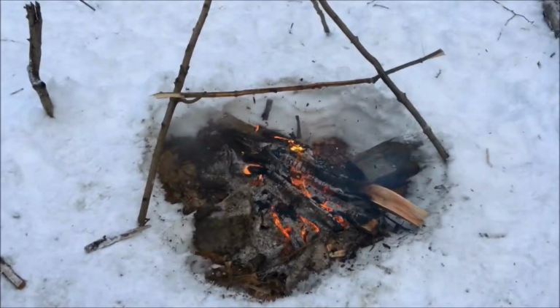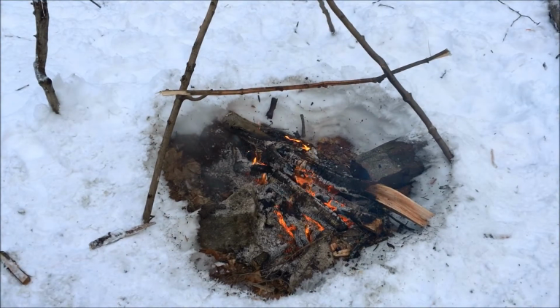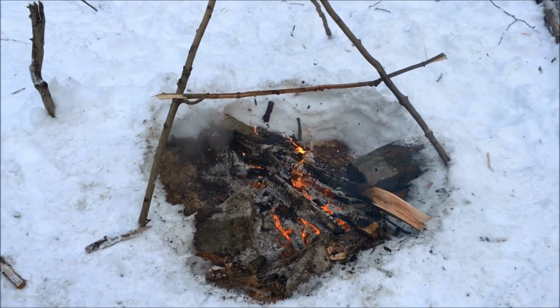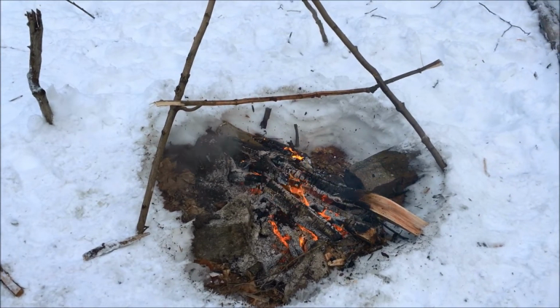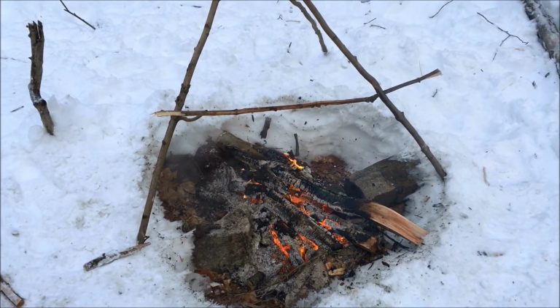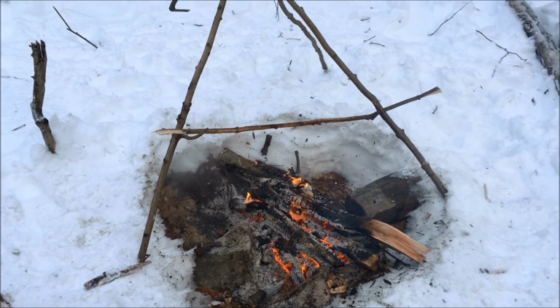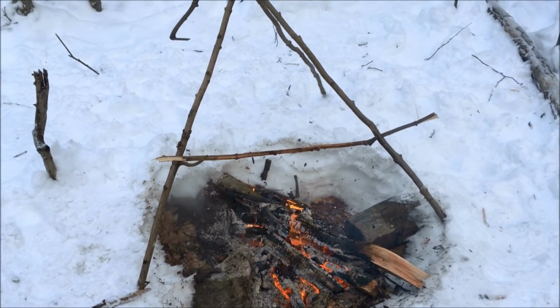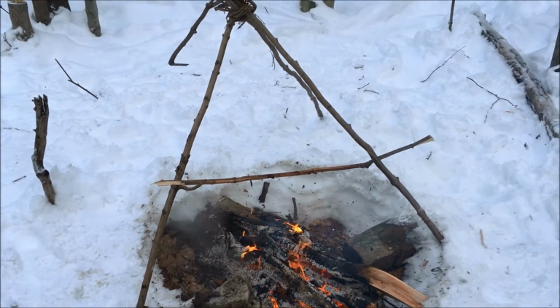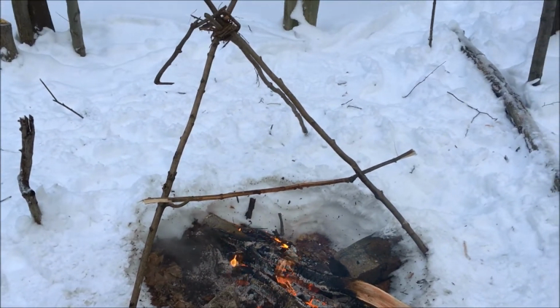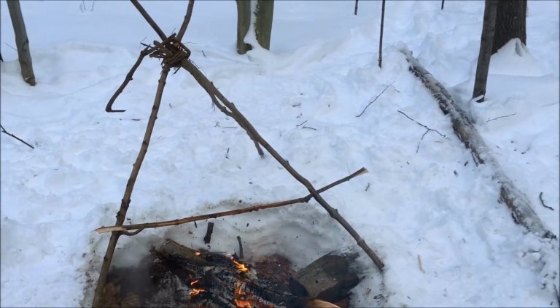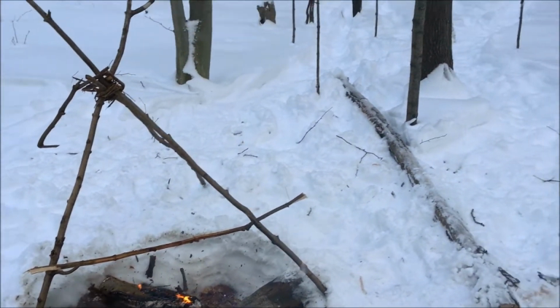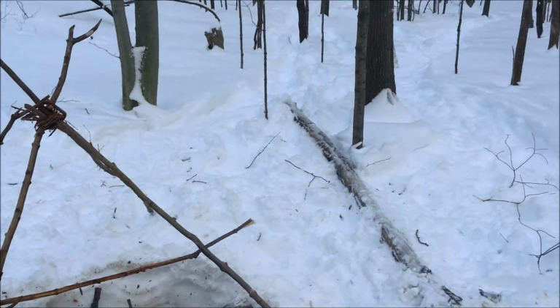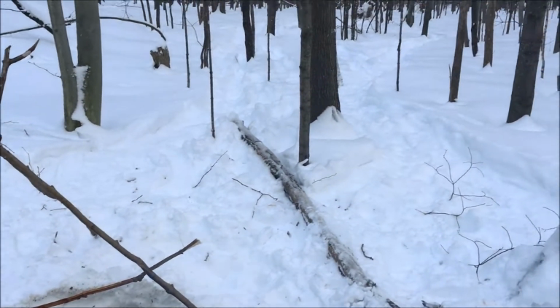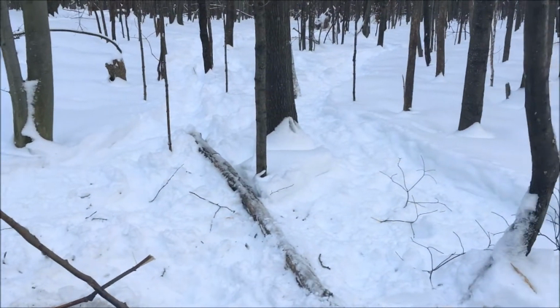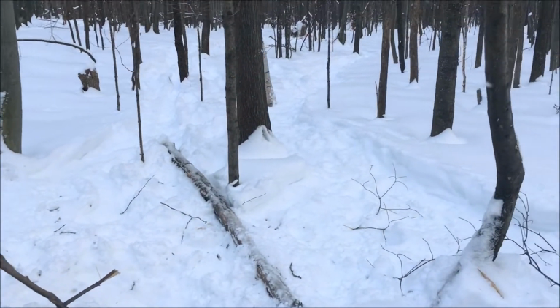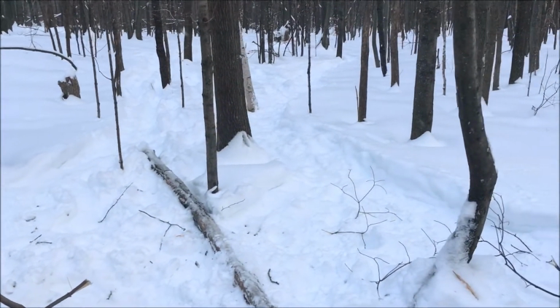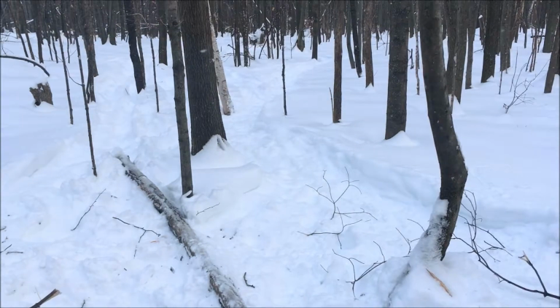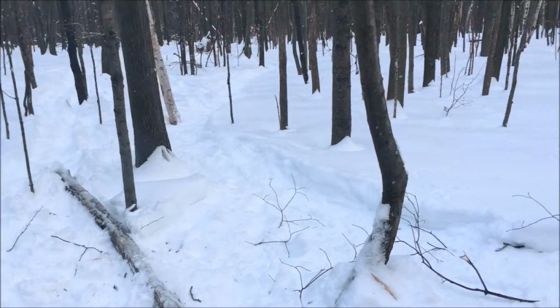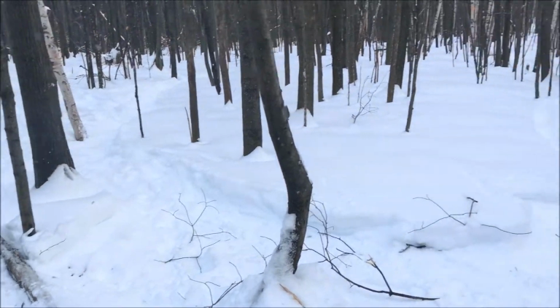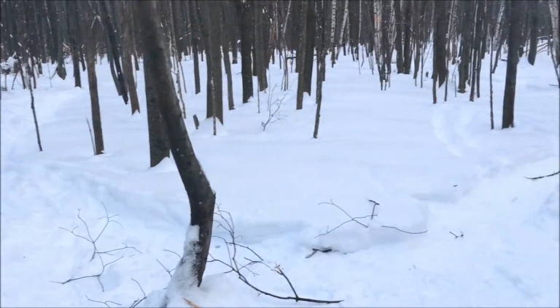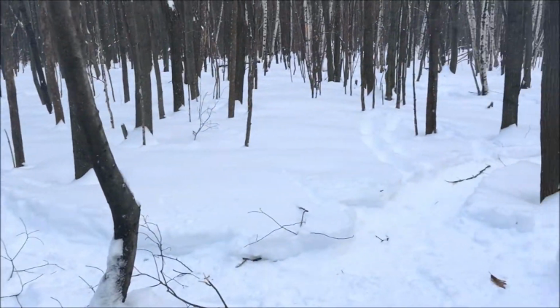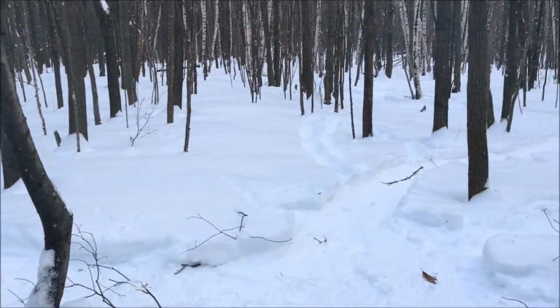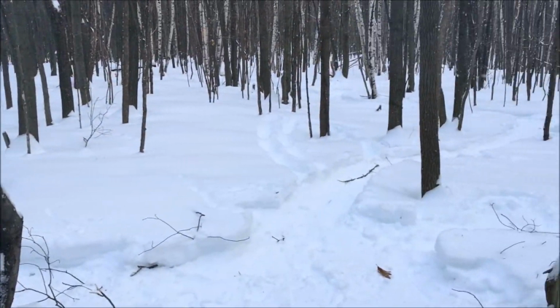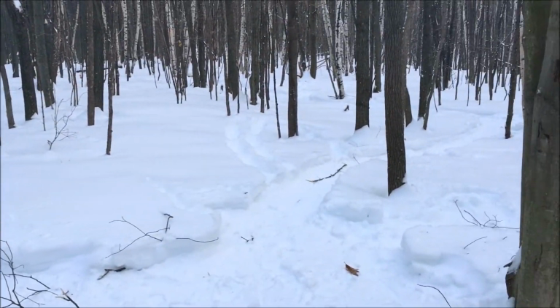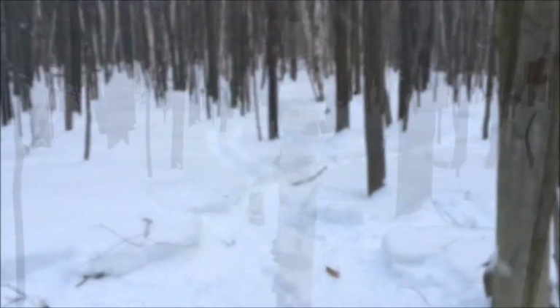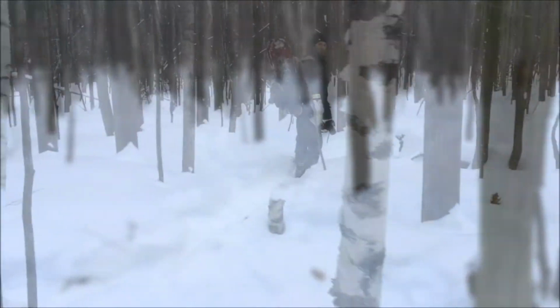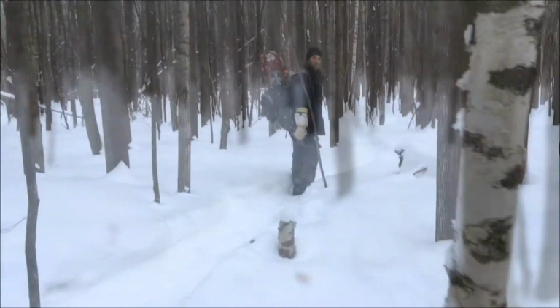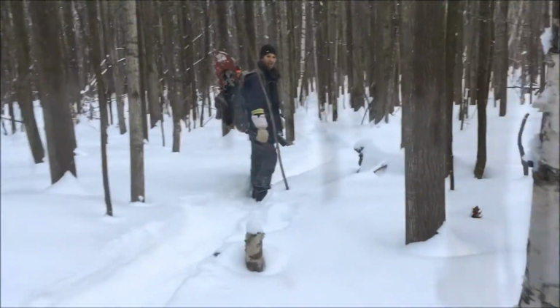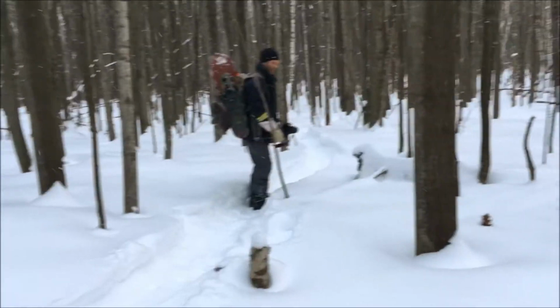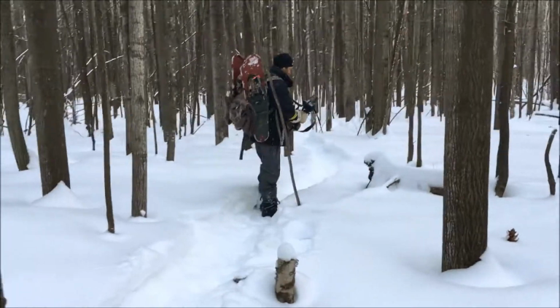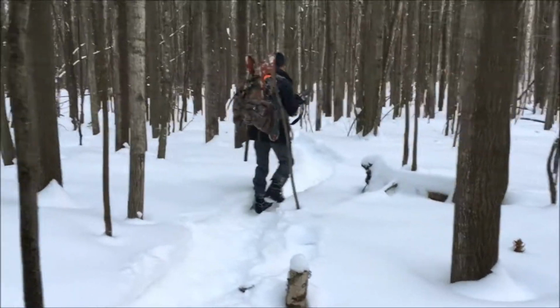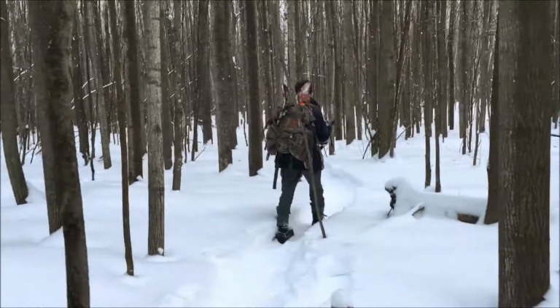The fire is dying down. It was a nice day out, this too was awesome — nice hike. But we need to hike back, so back on the trail we go.